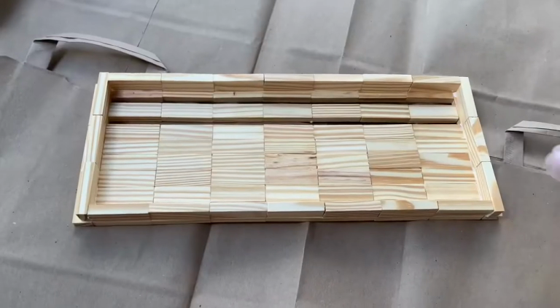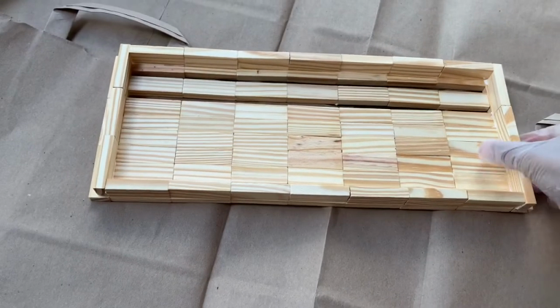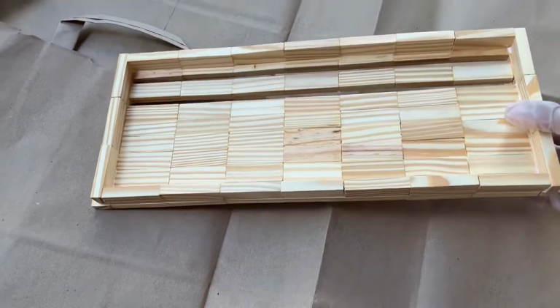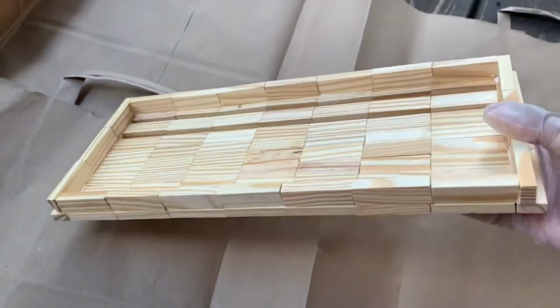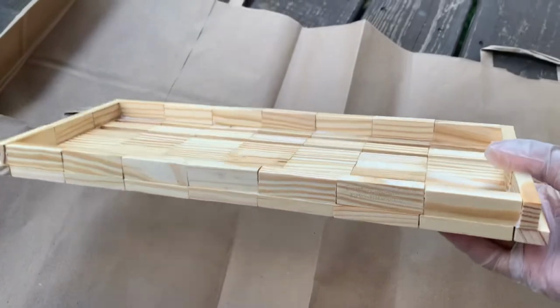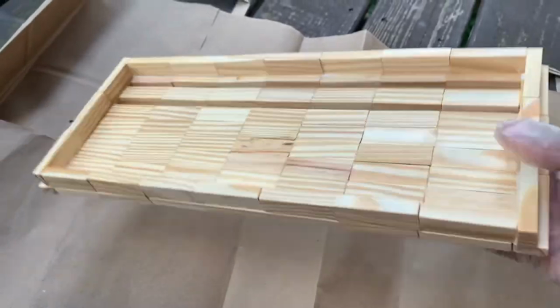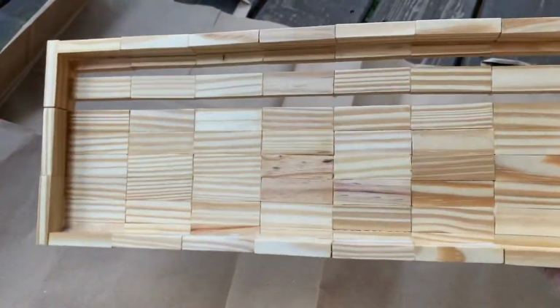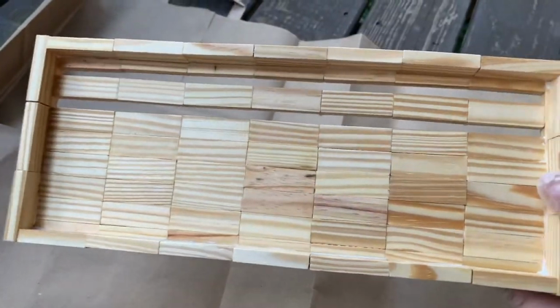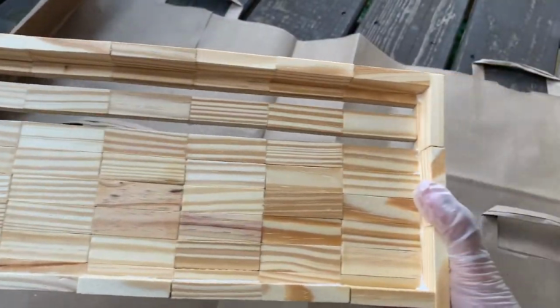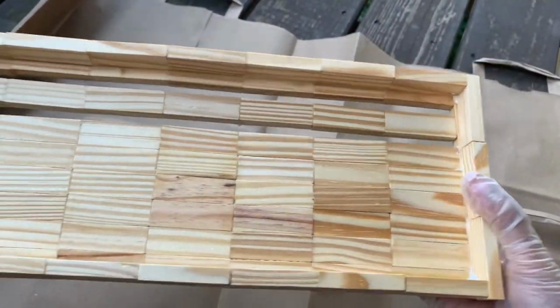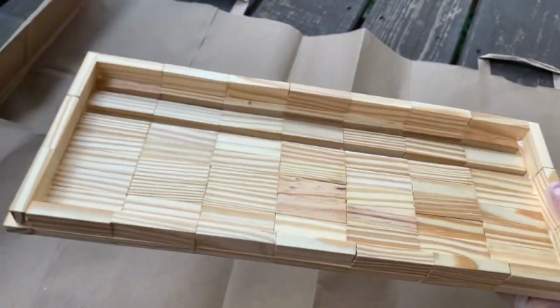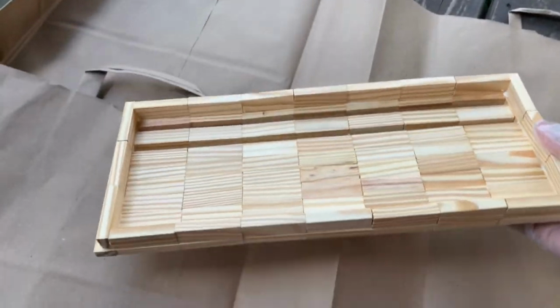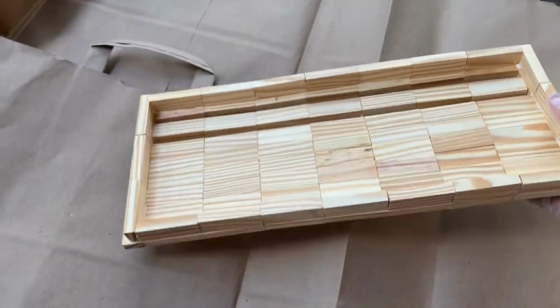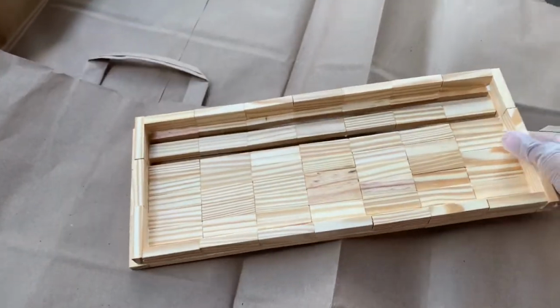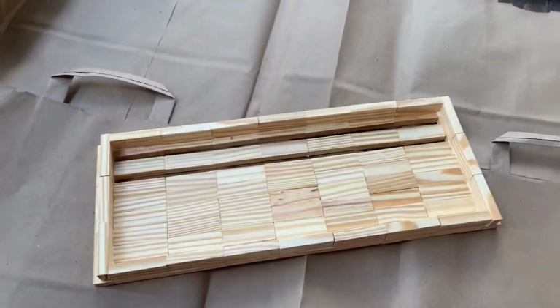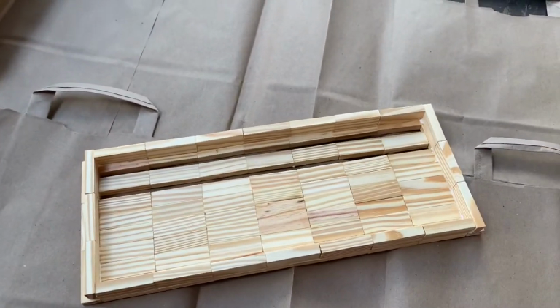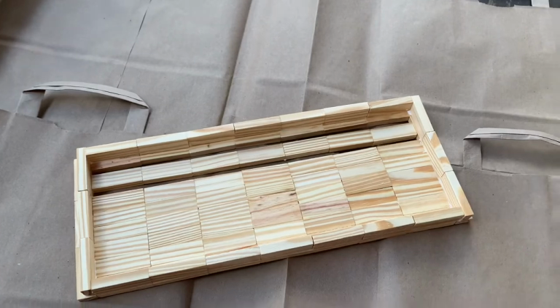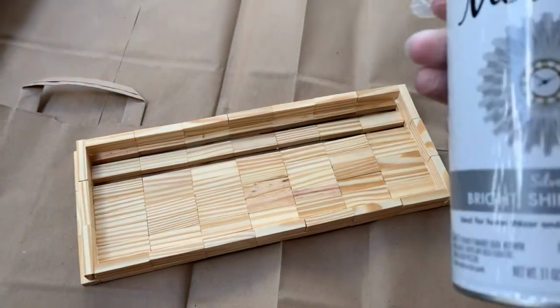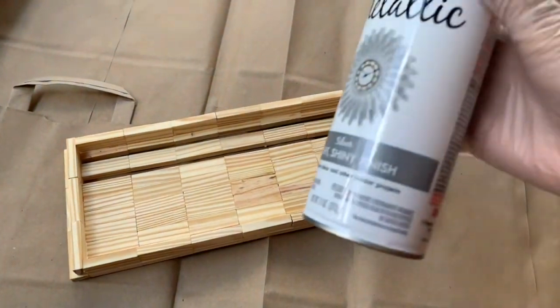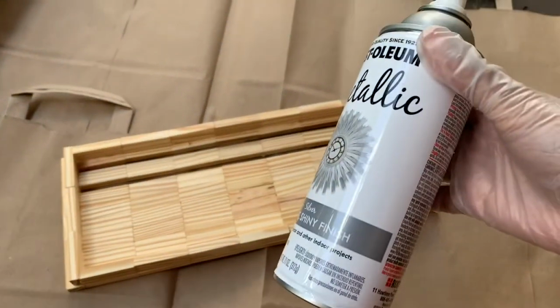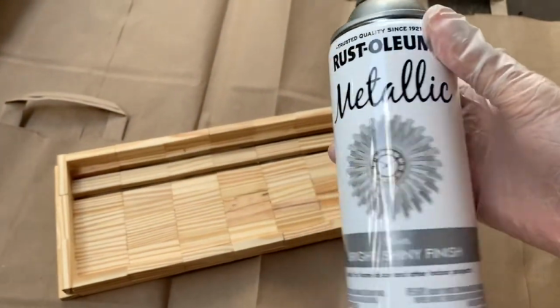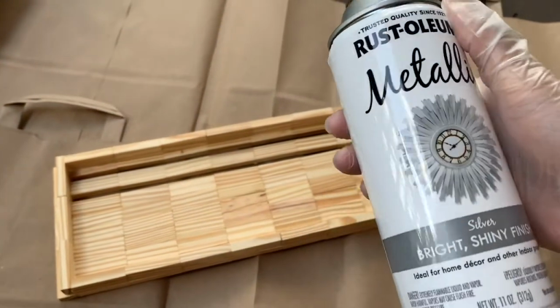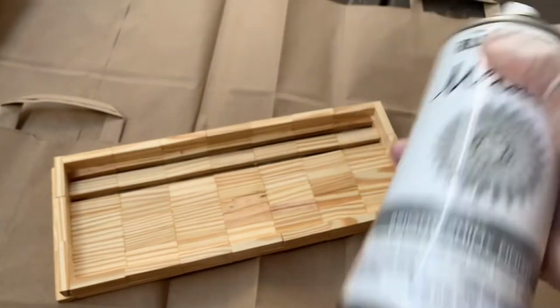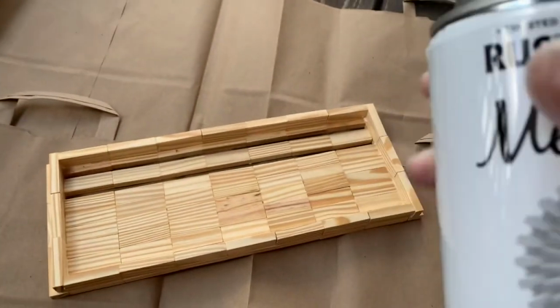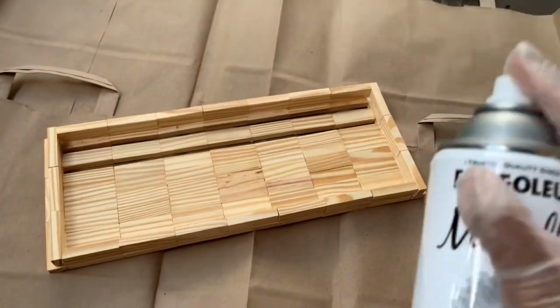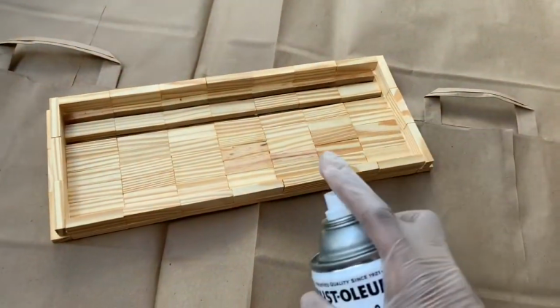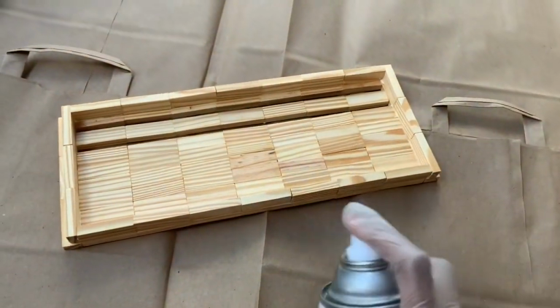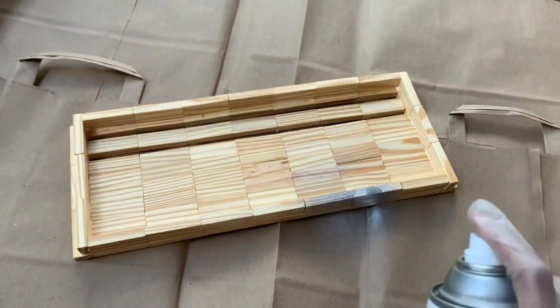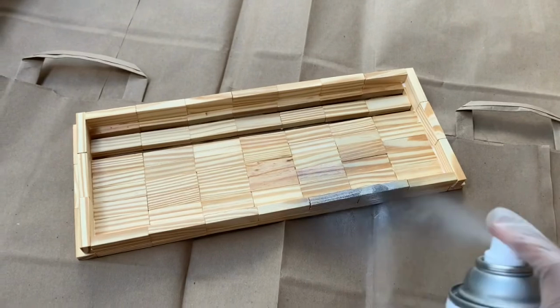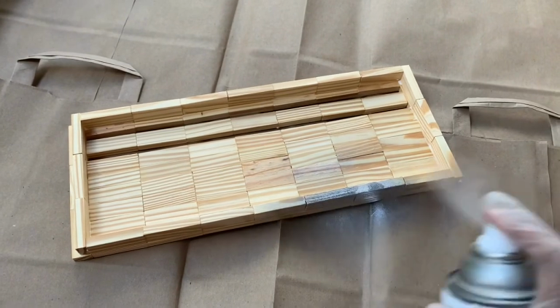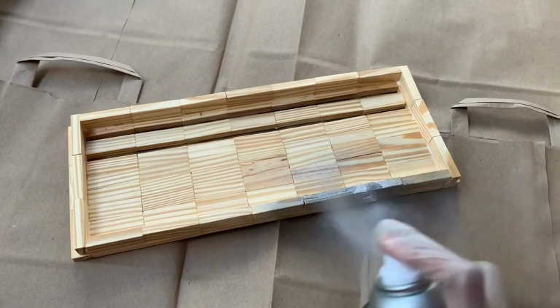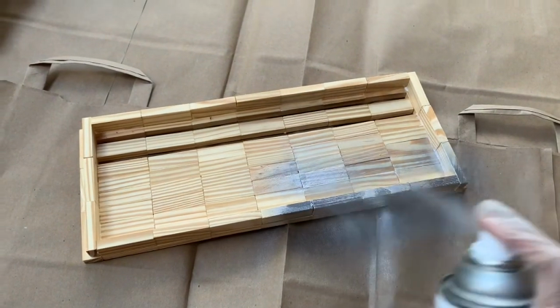Now I'm outside again and this is what my base holder is looking like — it's not completely dry yet but that's okay — and I'm using that same silver metallic spray paint to cover my whole base holder.